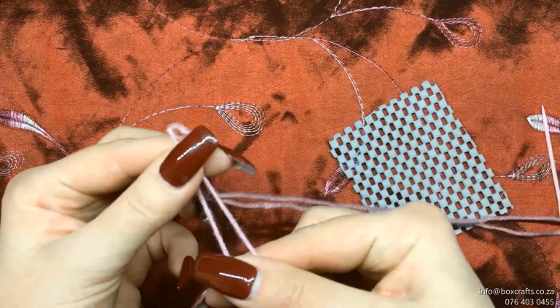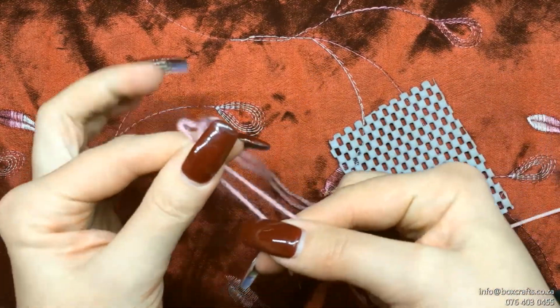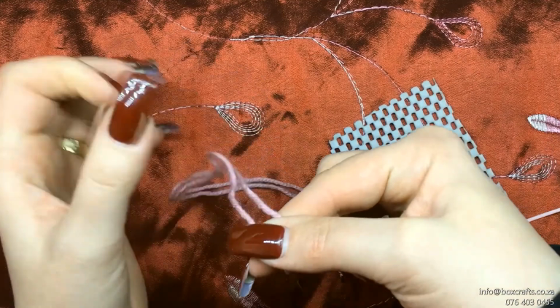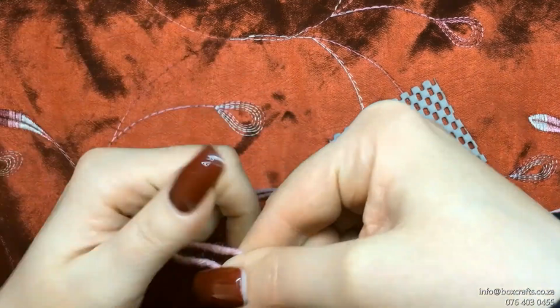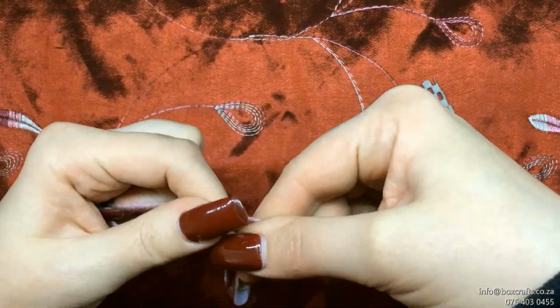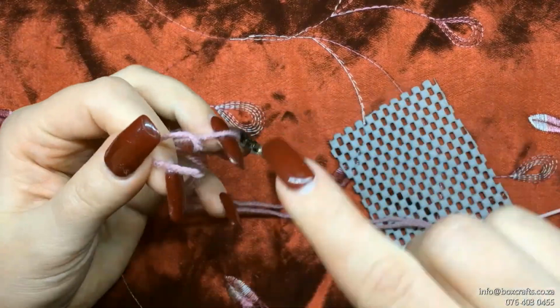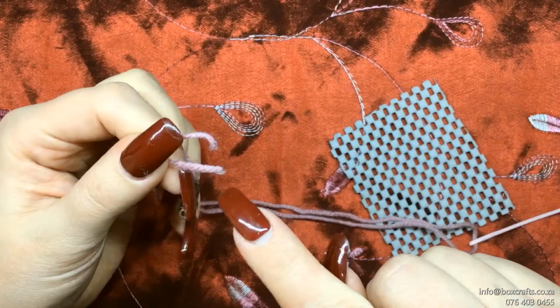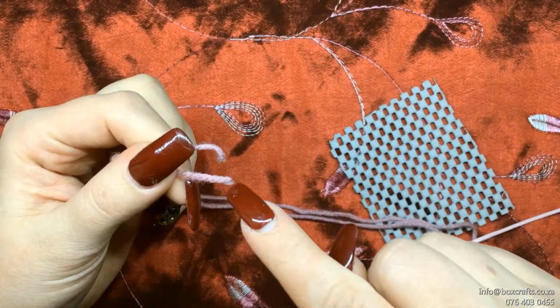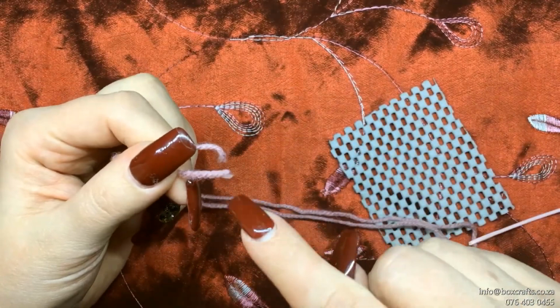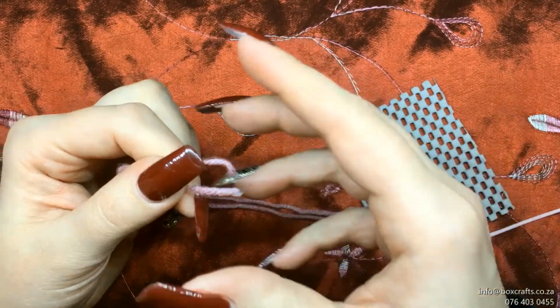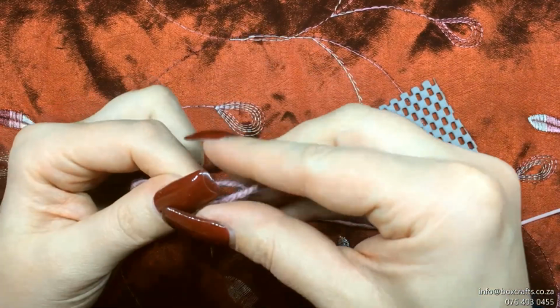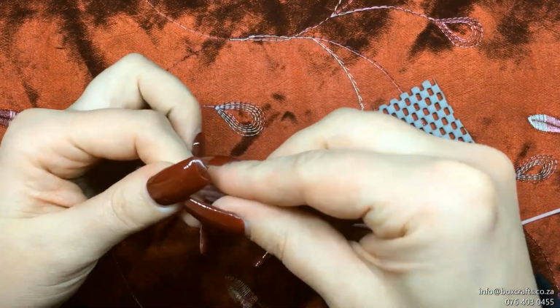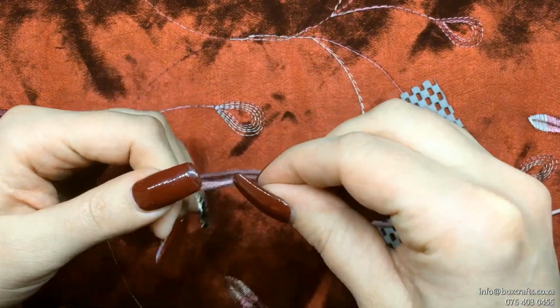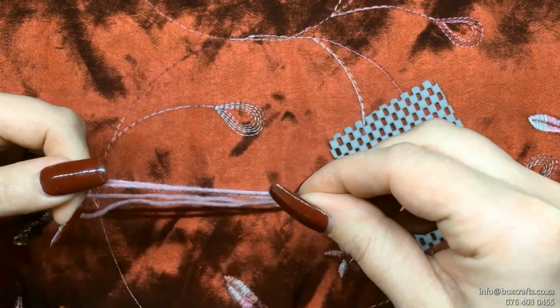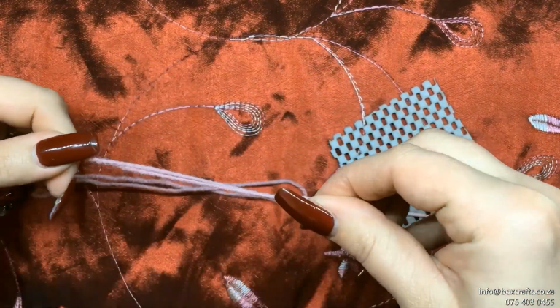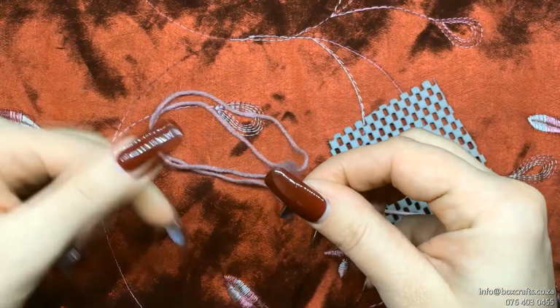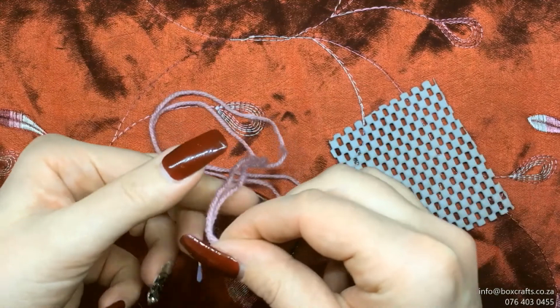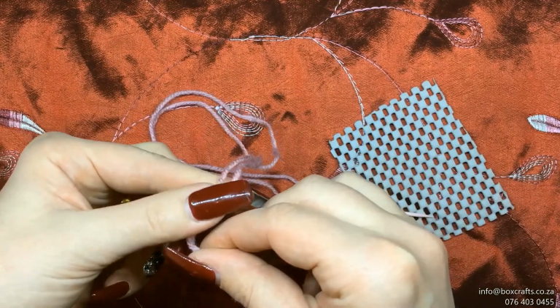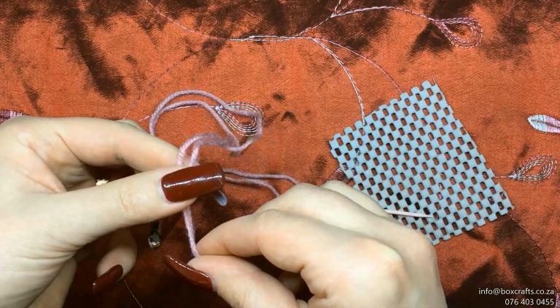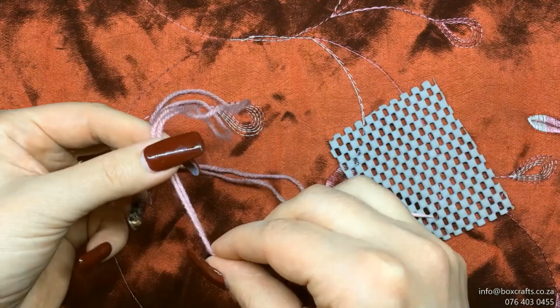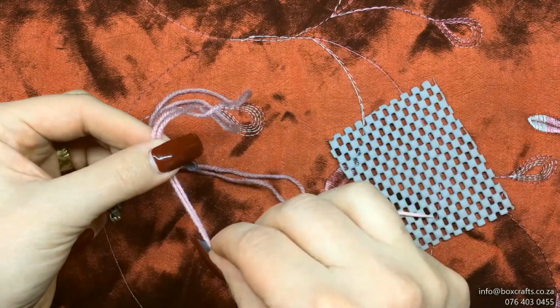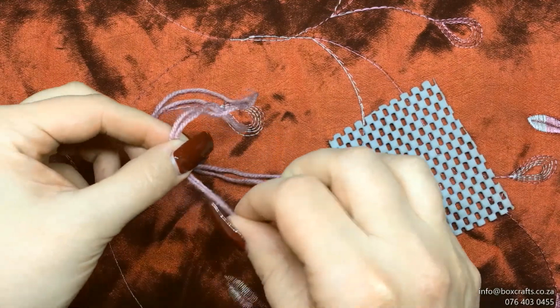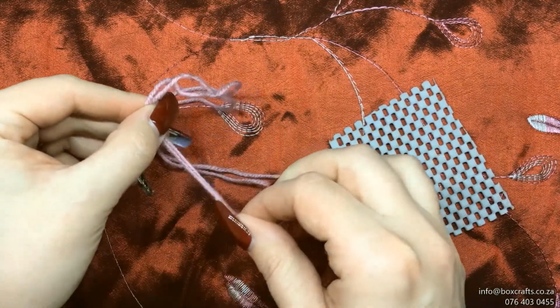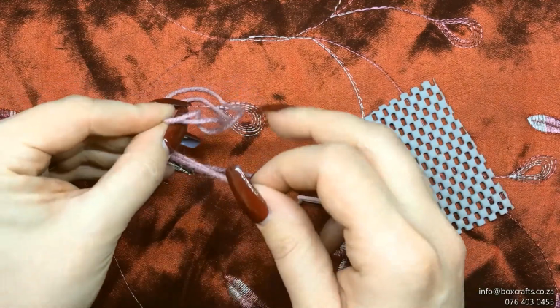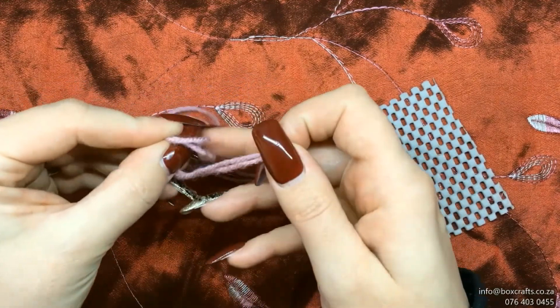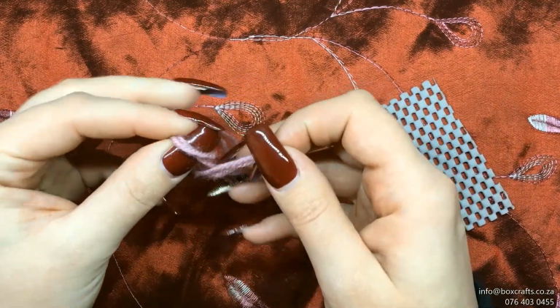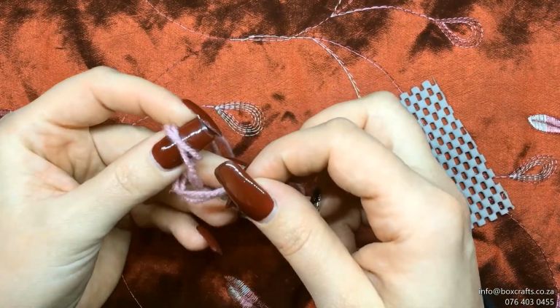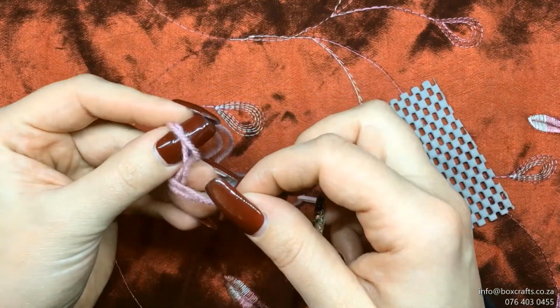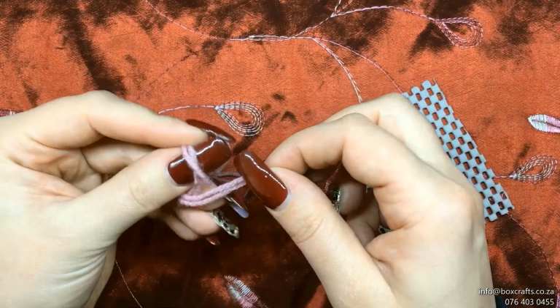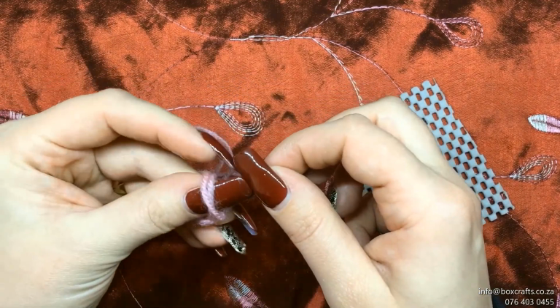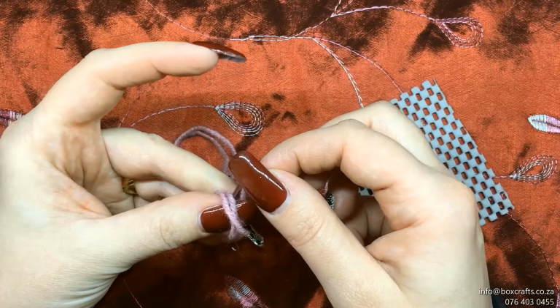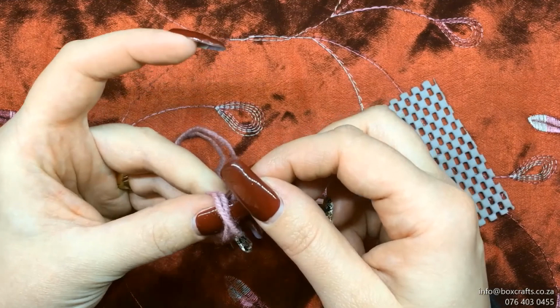Now you're going to knot the thread so that when you pull the thread through the material it's not going to pull through completely. The knot will stop it from being pulled through completely.